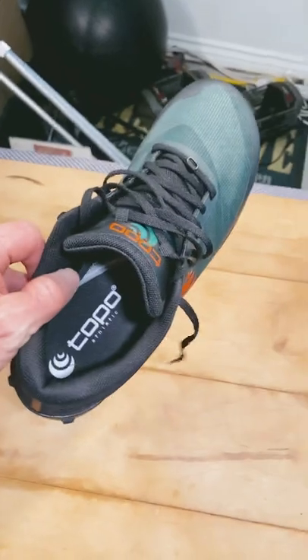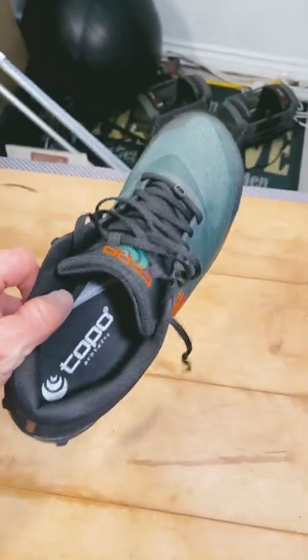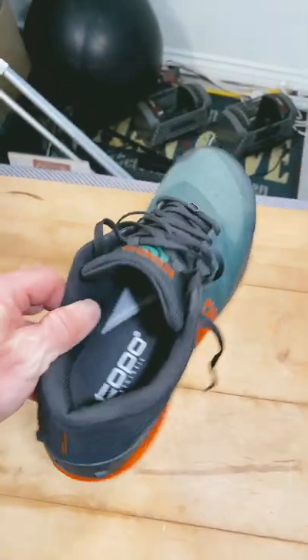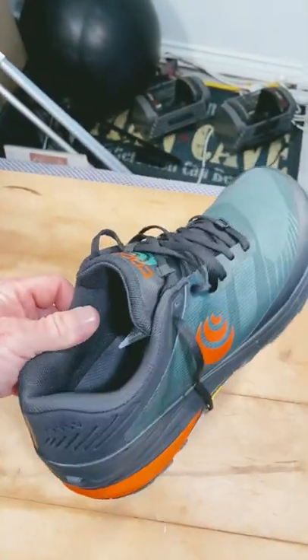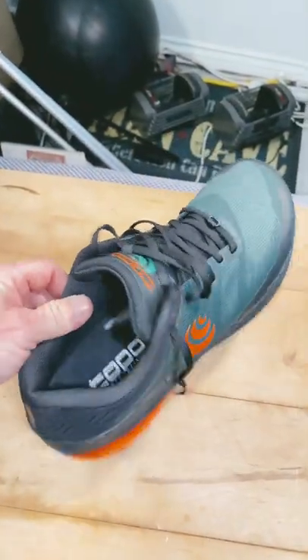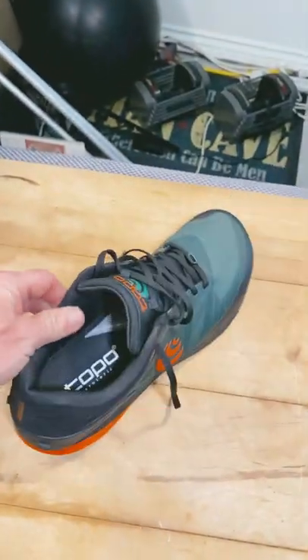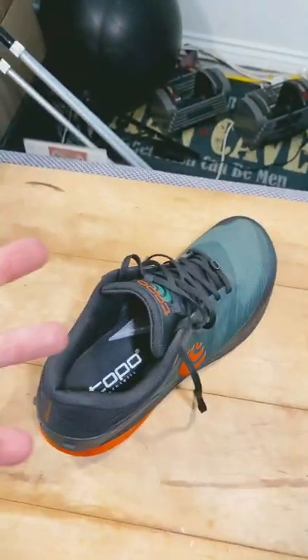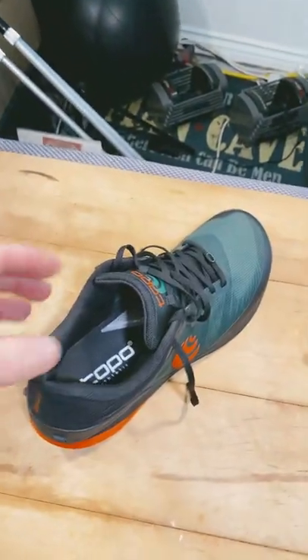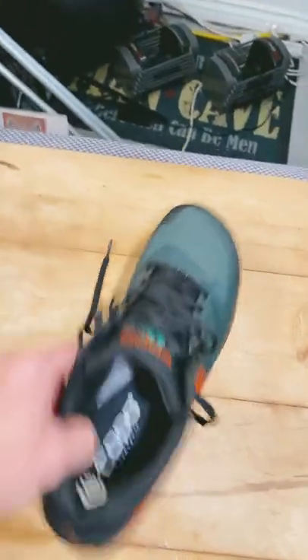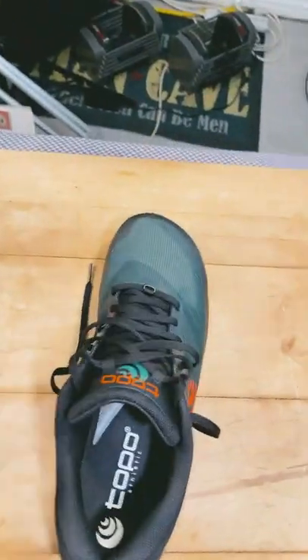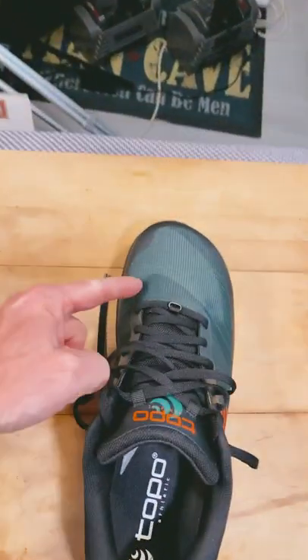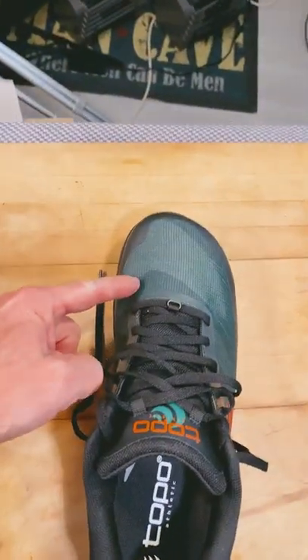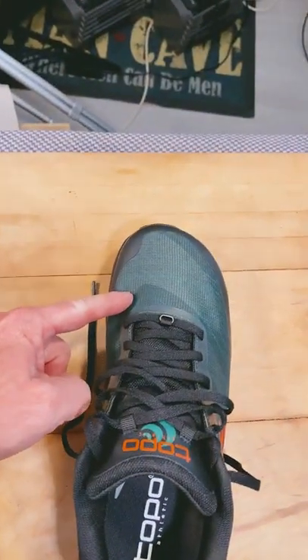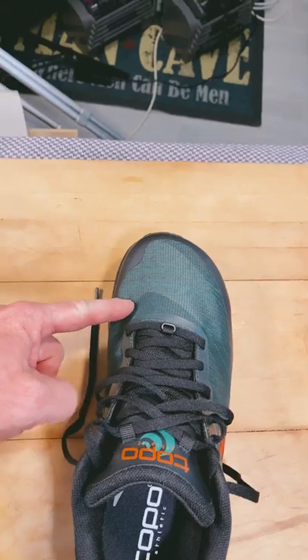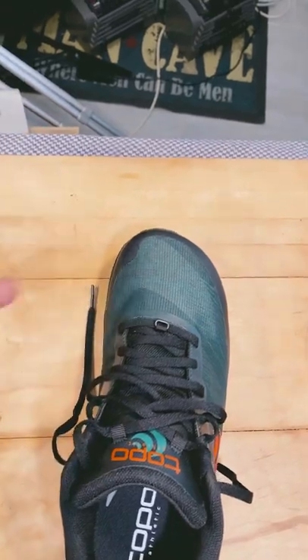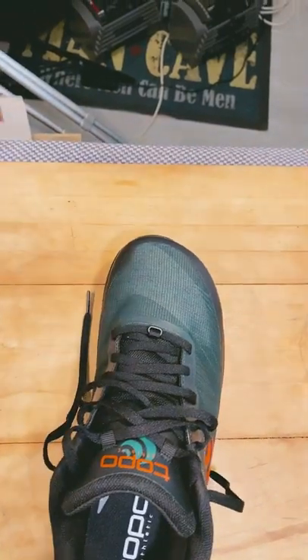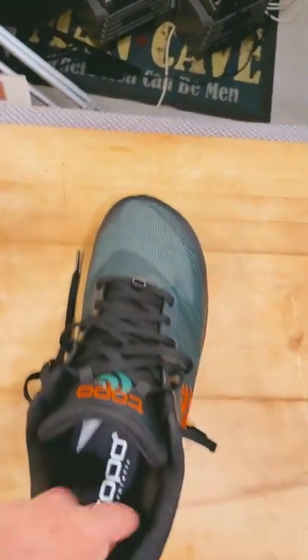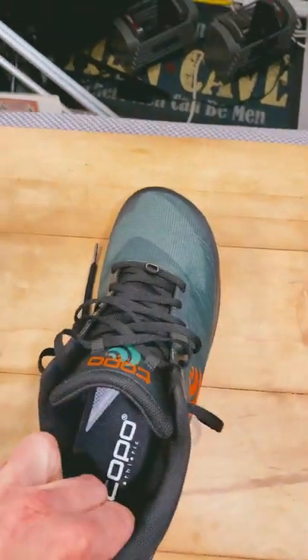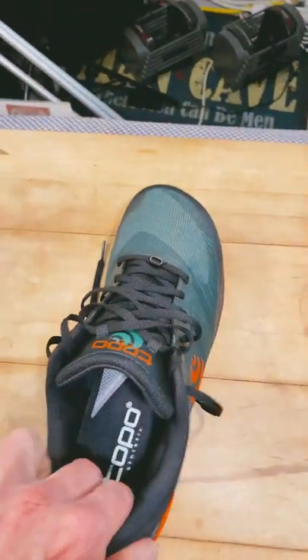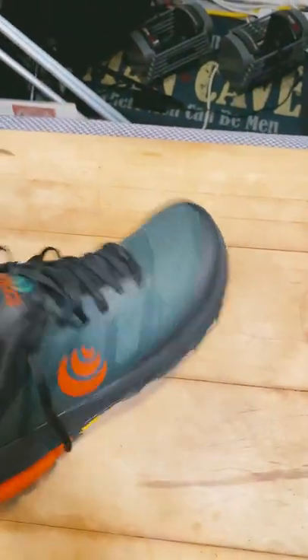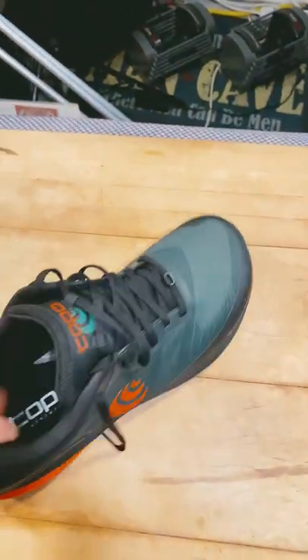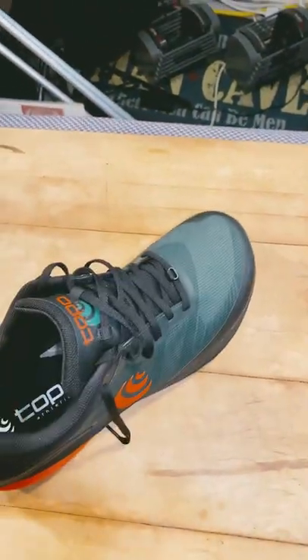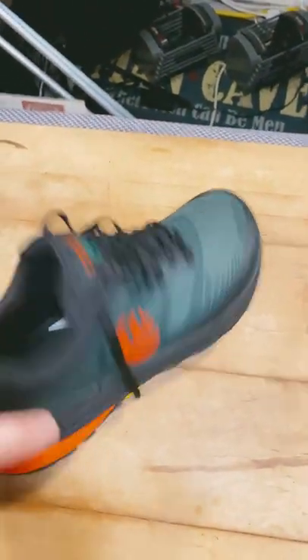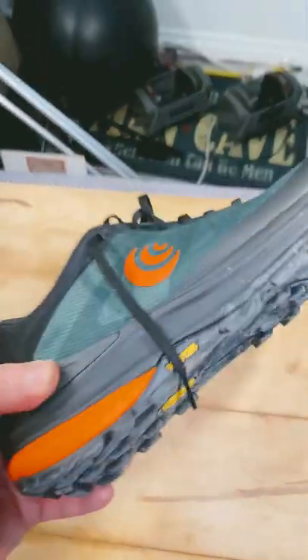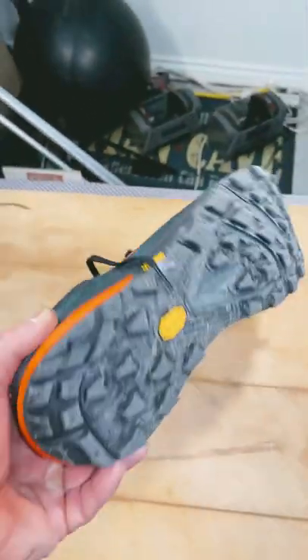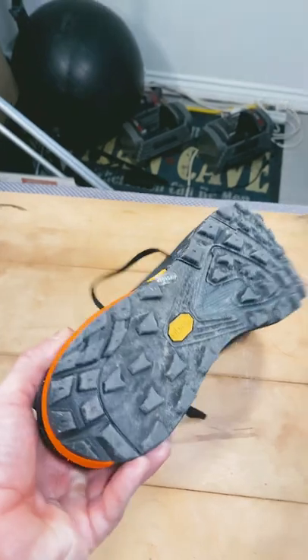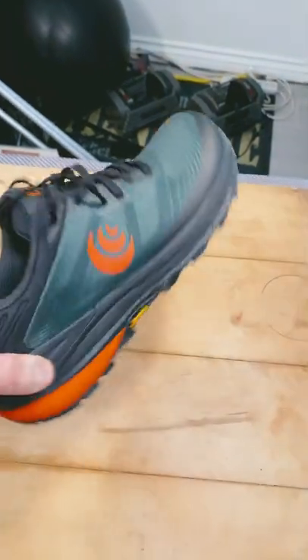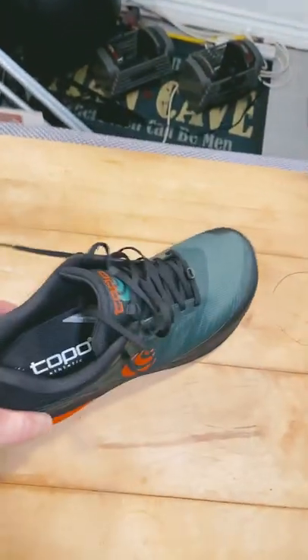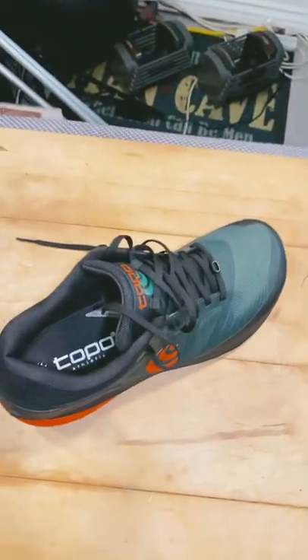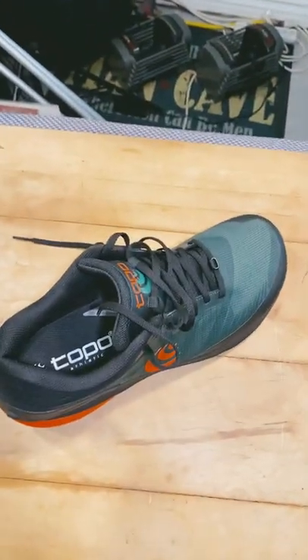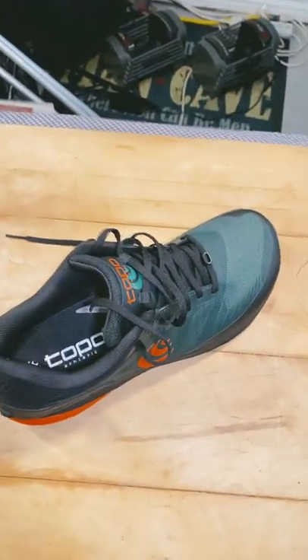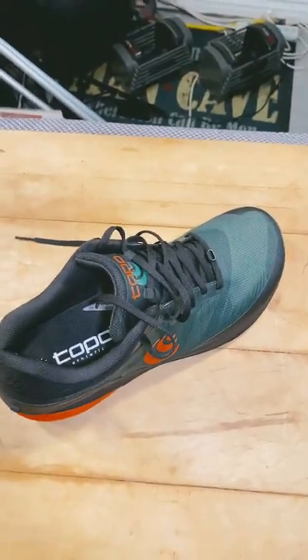I picked up some new shoes. My ultras got a hole right here, and as much as I tried to patch it, it just kept filling up with sand. So I picked up some Topos — this is the adventure pro model.